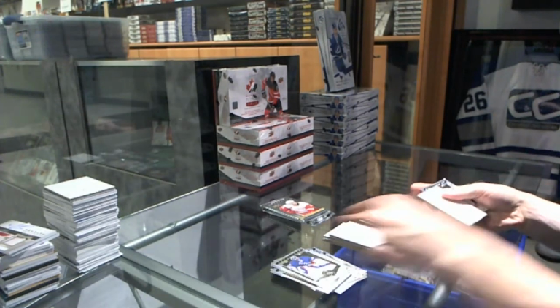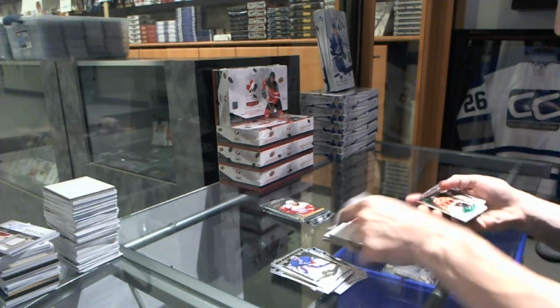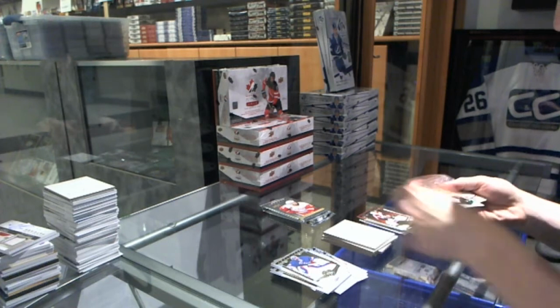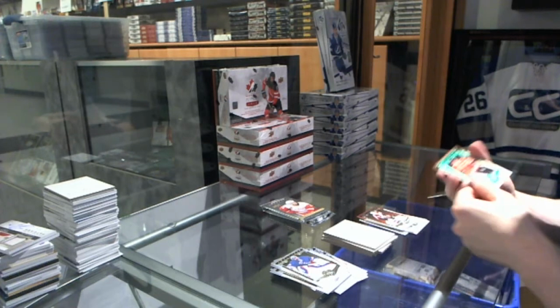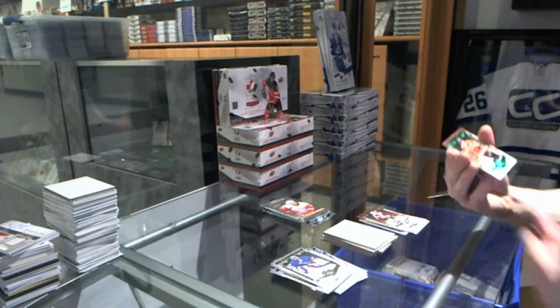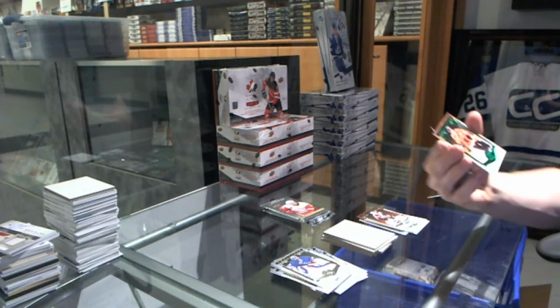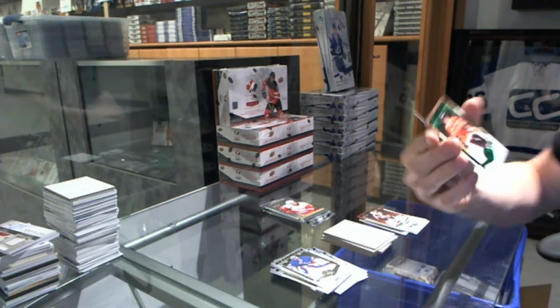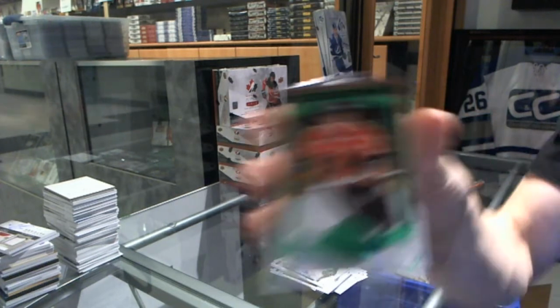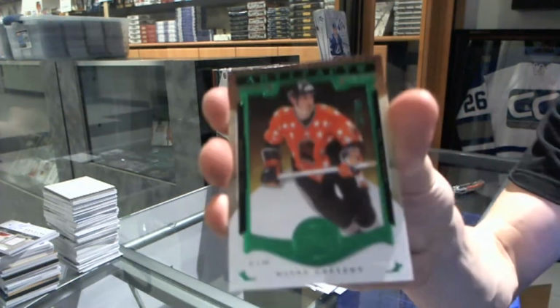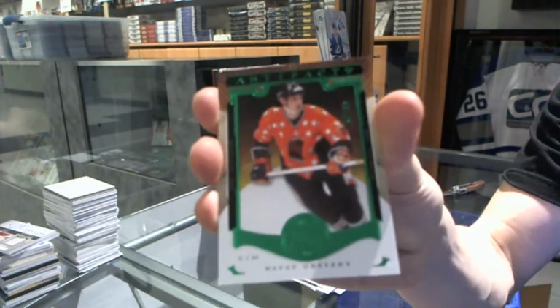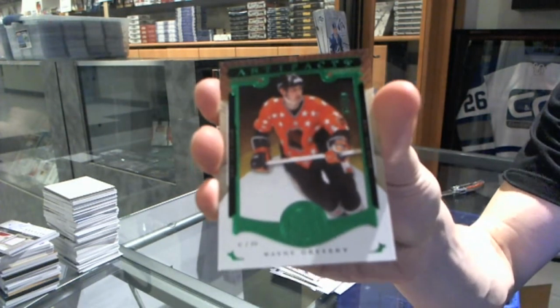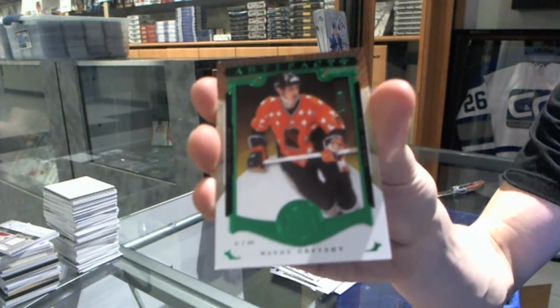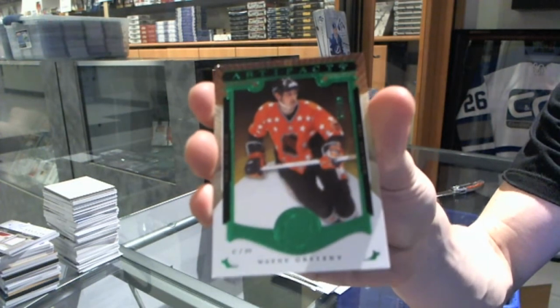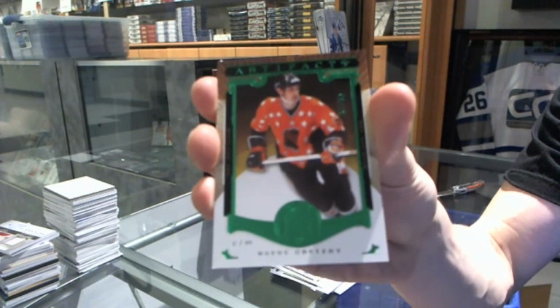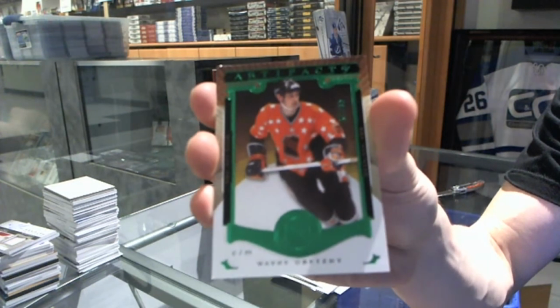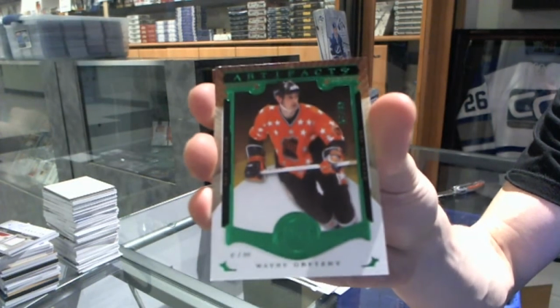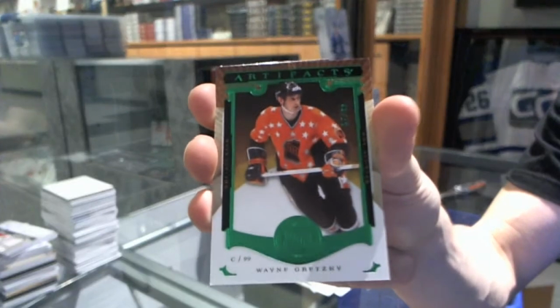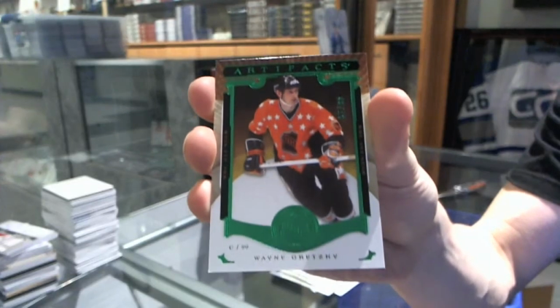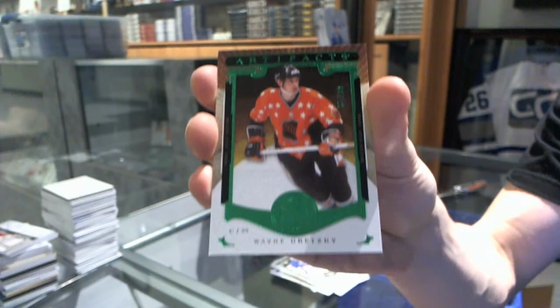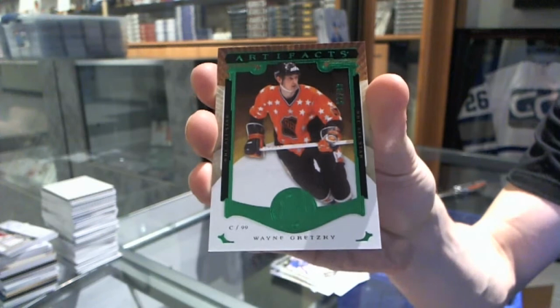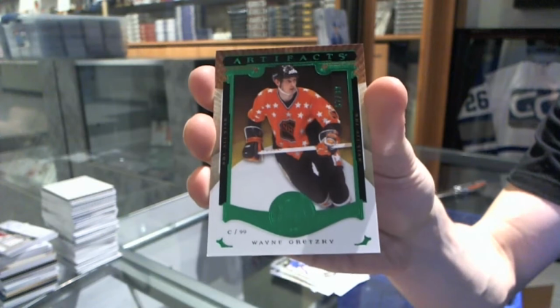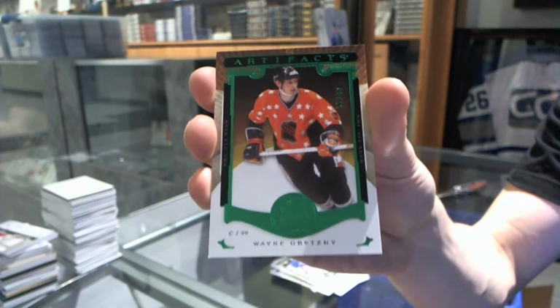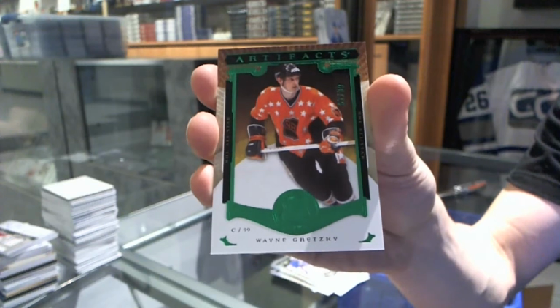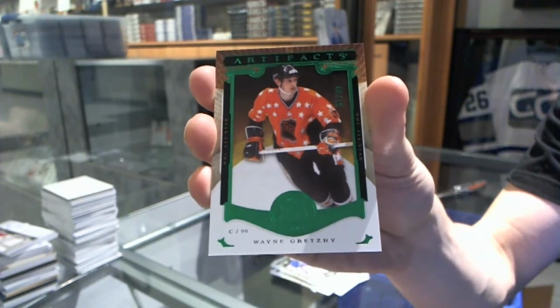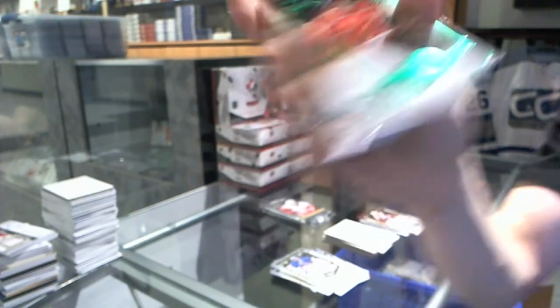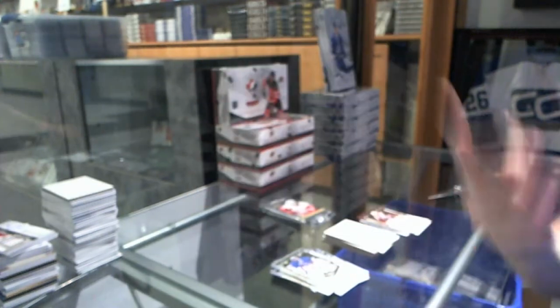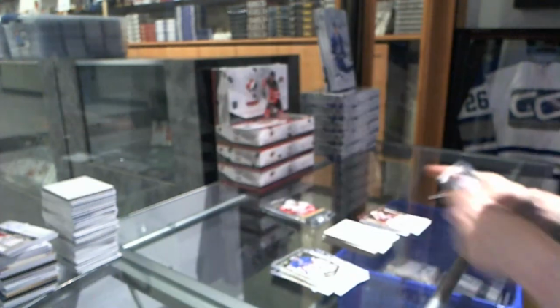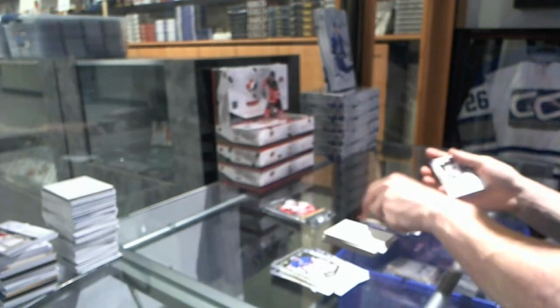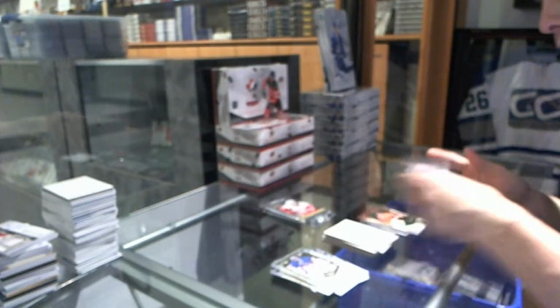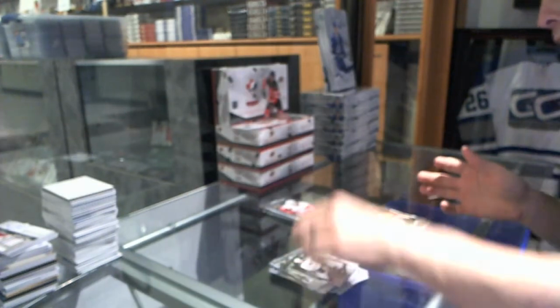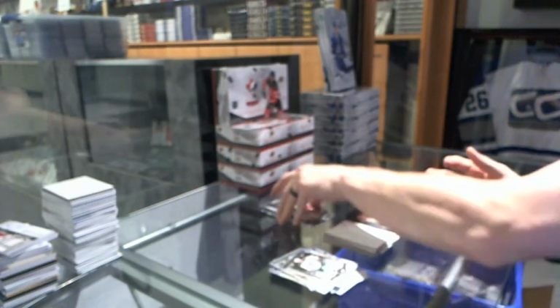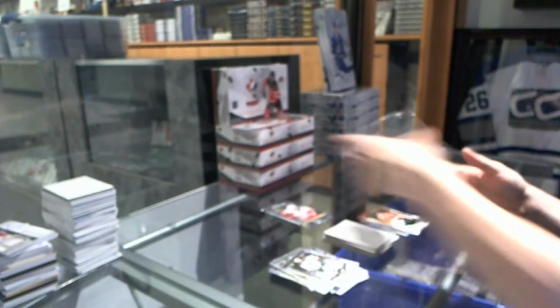We've got an emerald parallel, number 99, Wayne Gretzky.